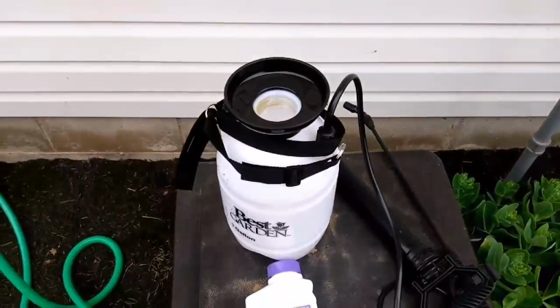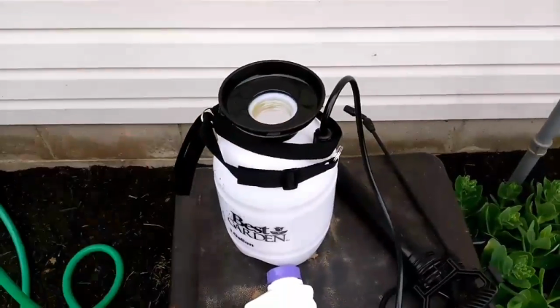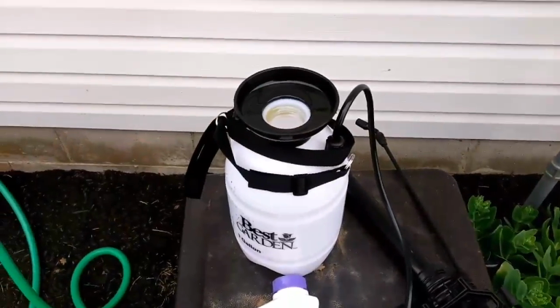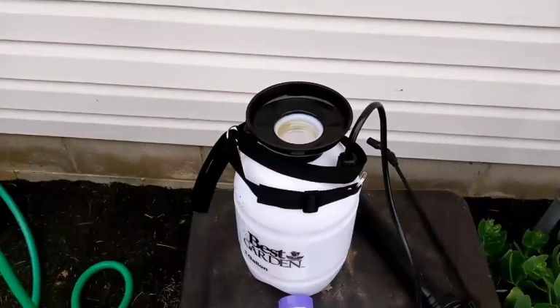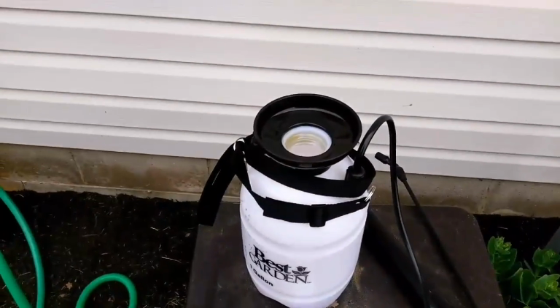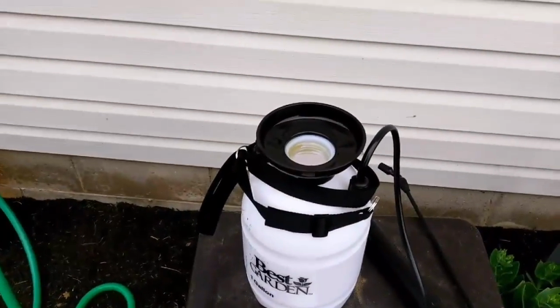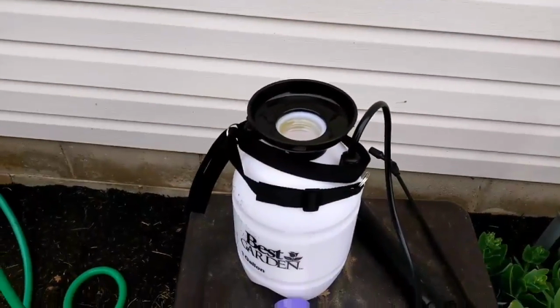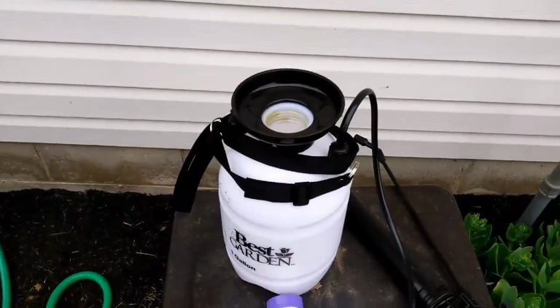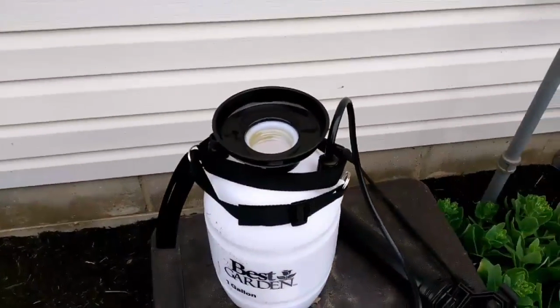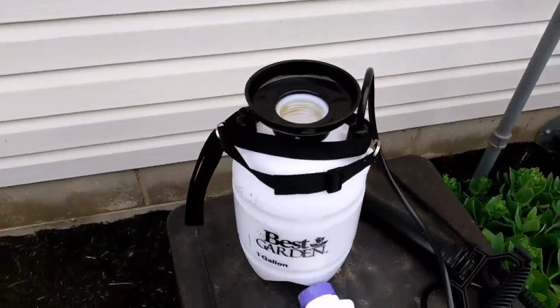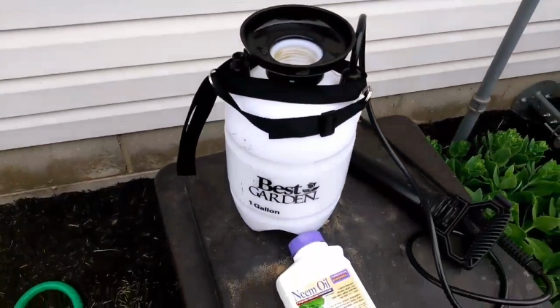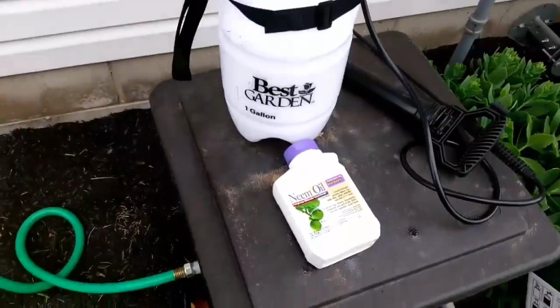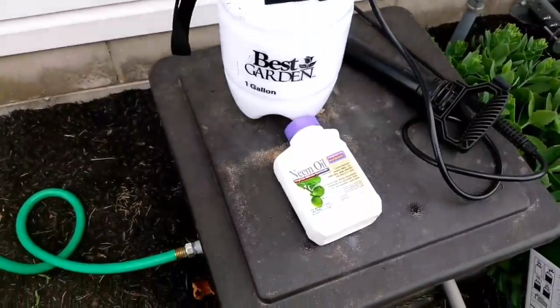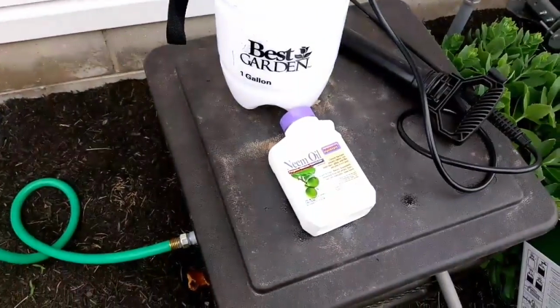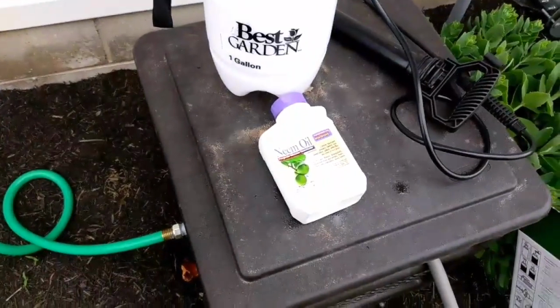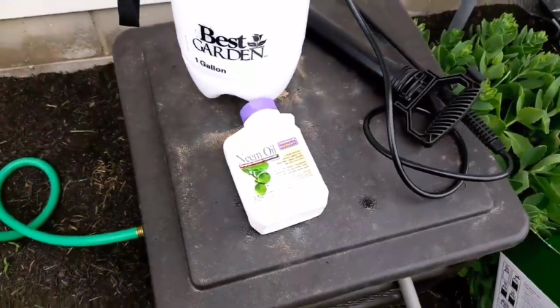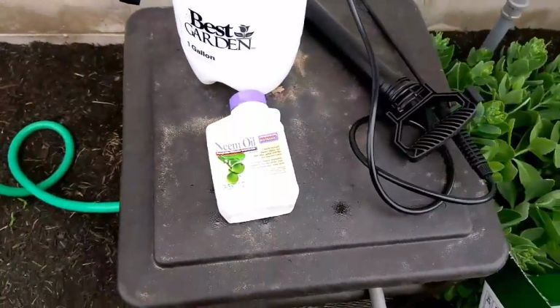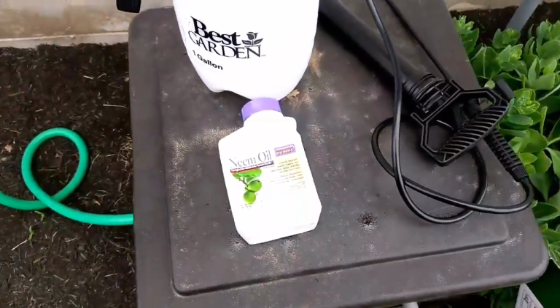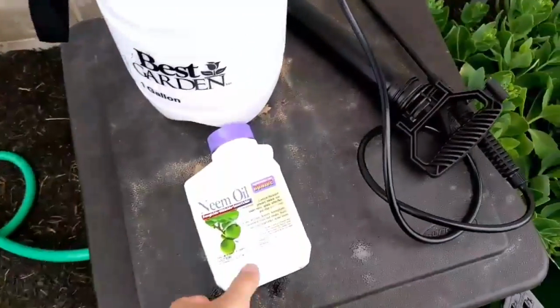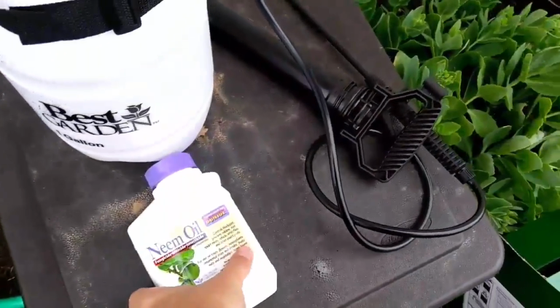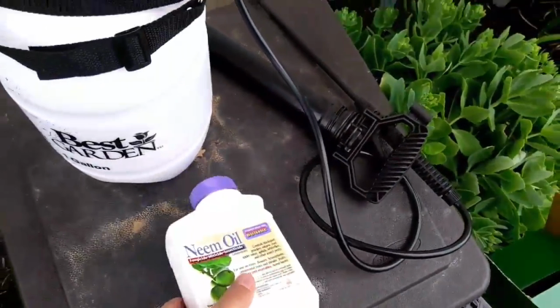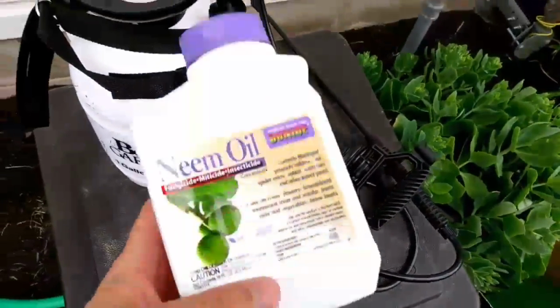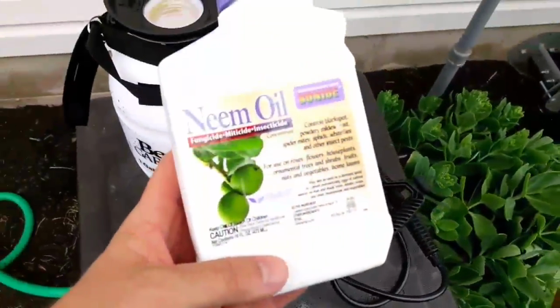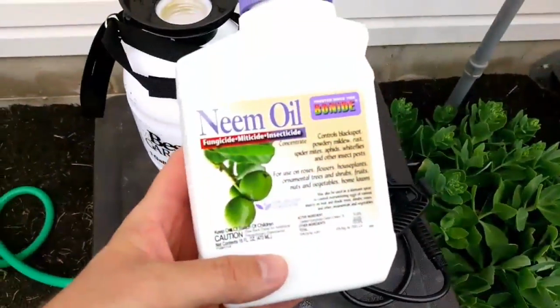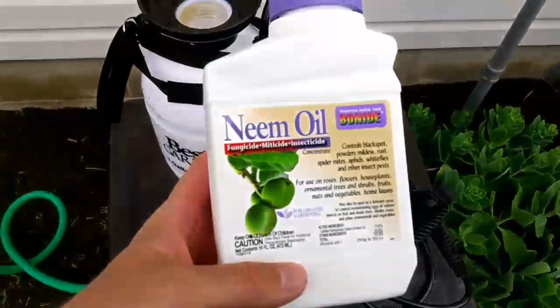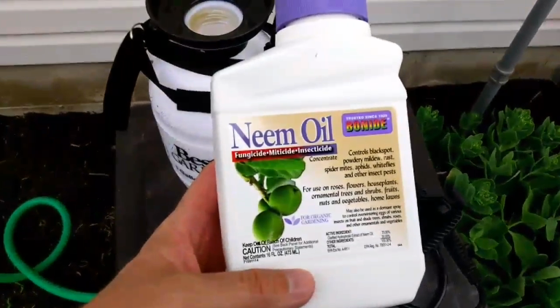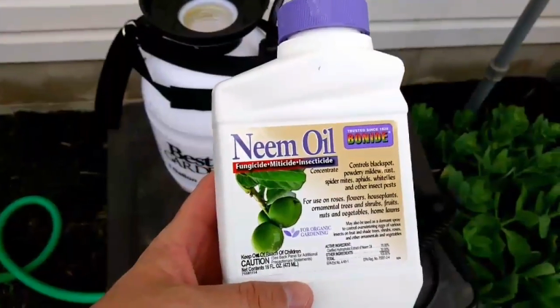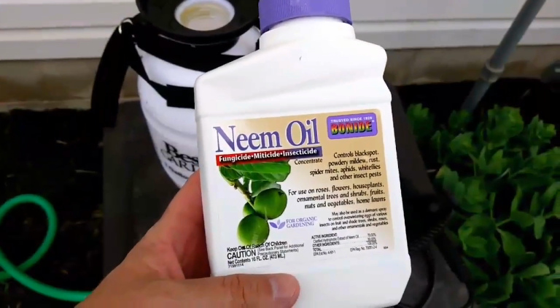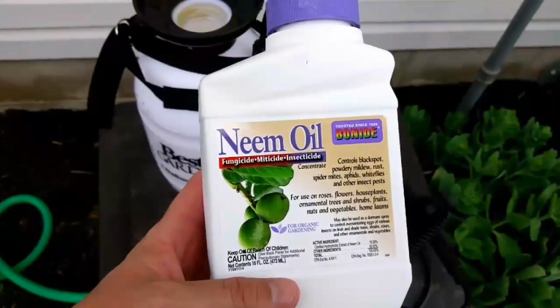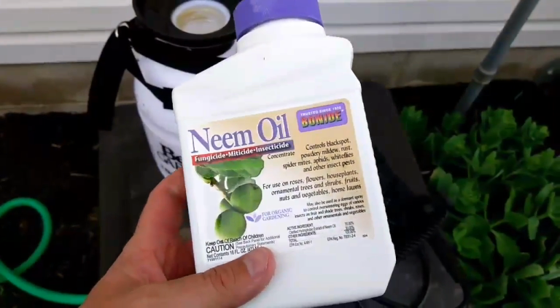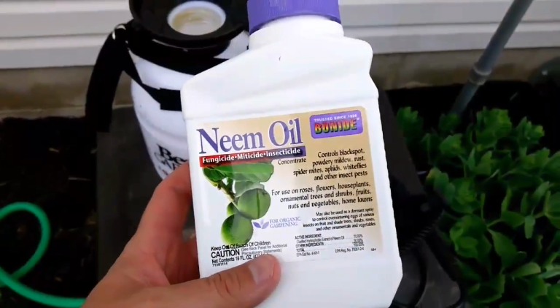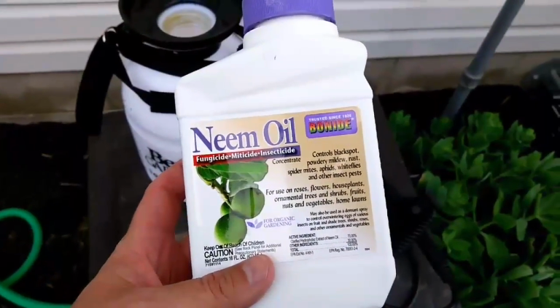Hey, good afternoon. Welcome back to my little gardening show. We went to the hardware store, actually at this garden center close by, and got some neem oil.